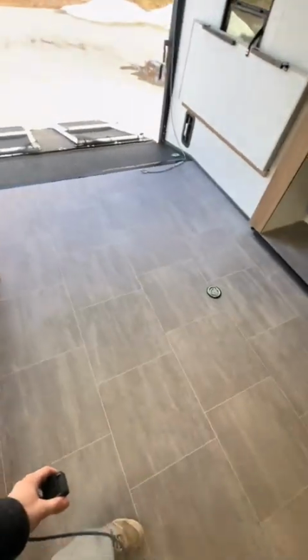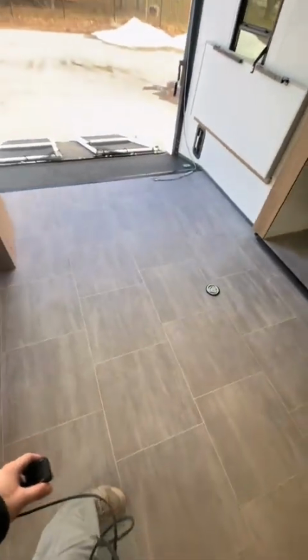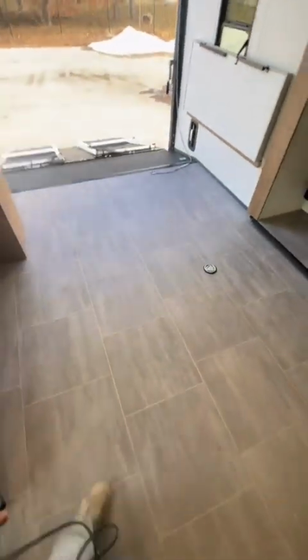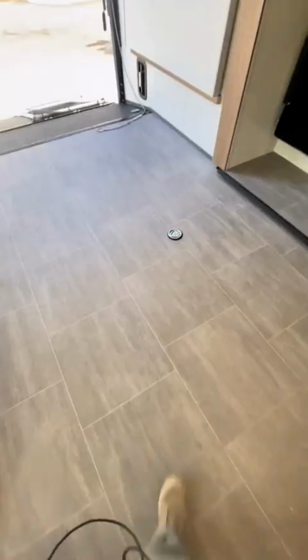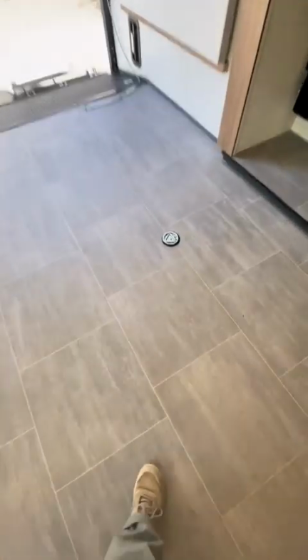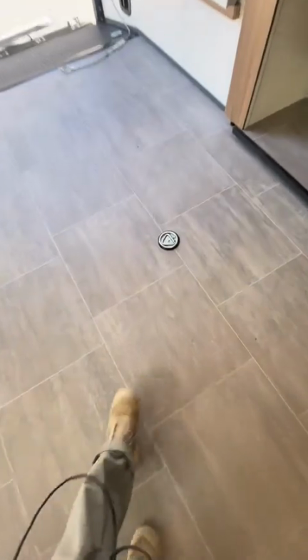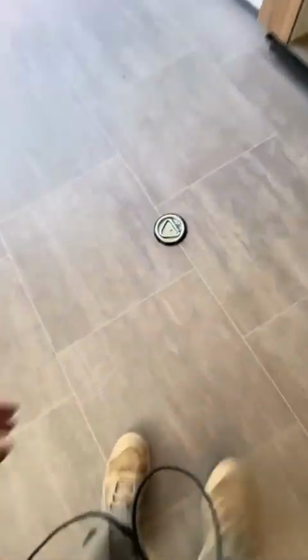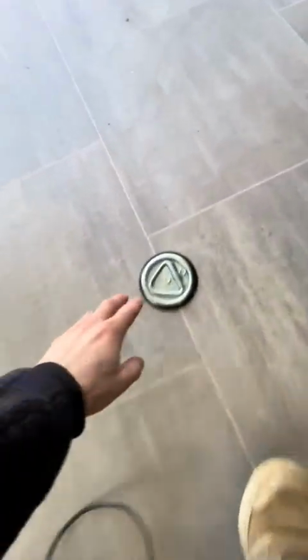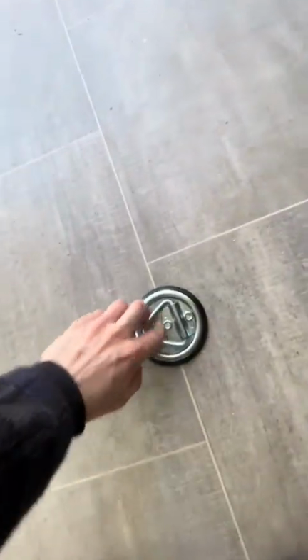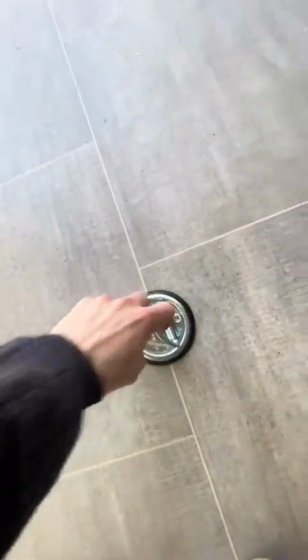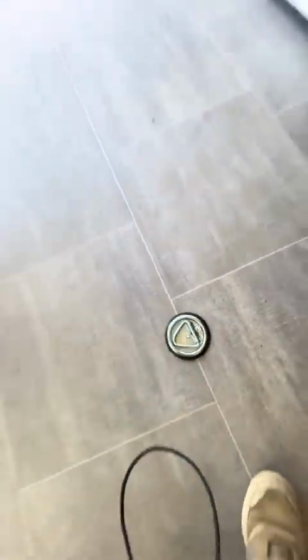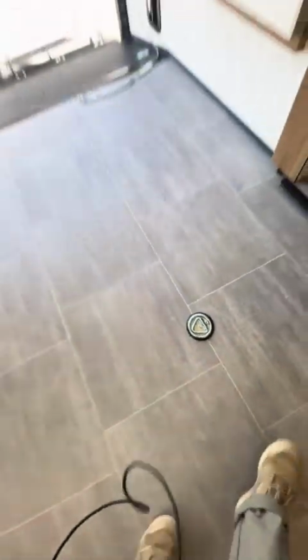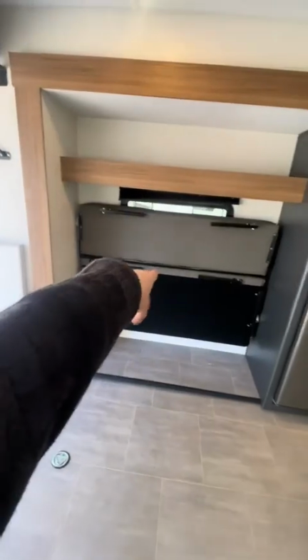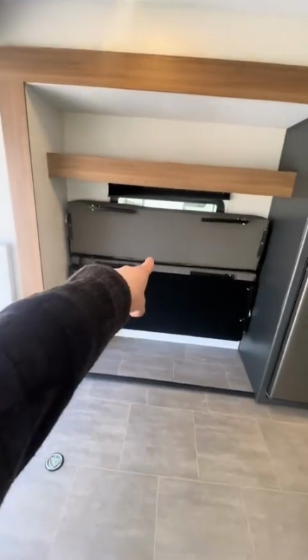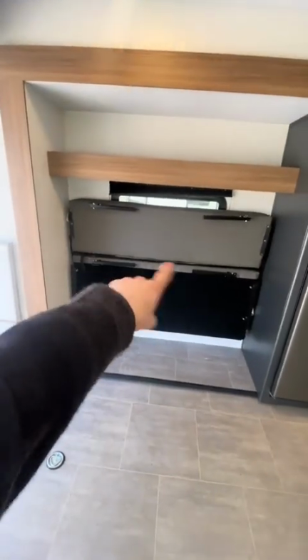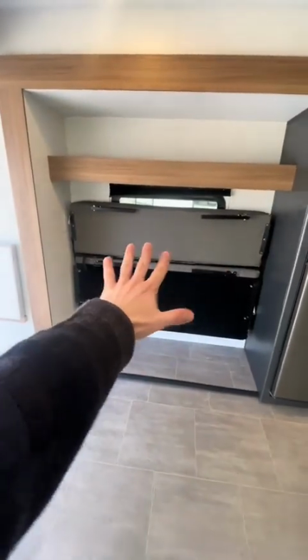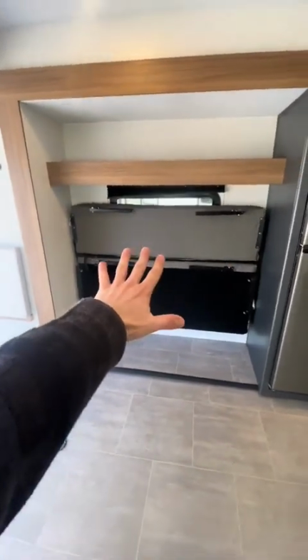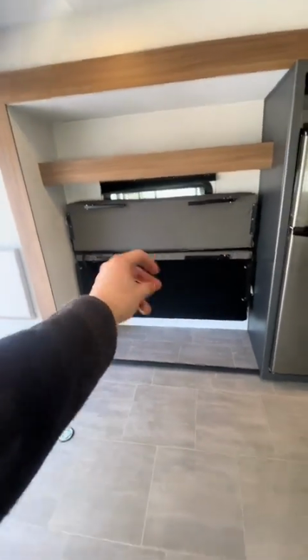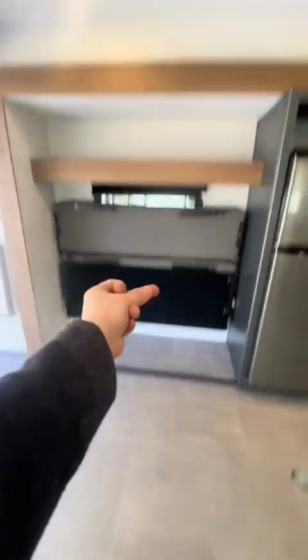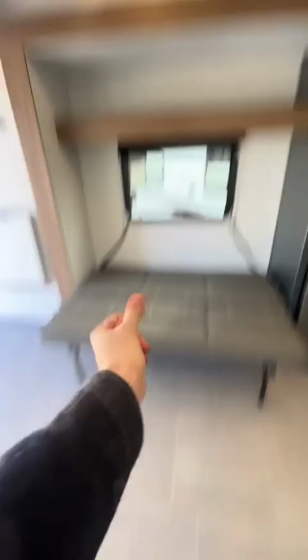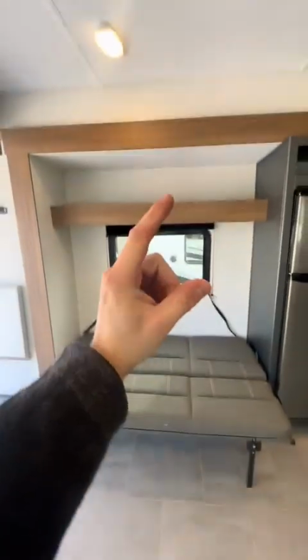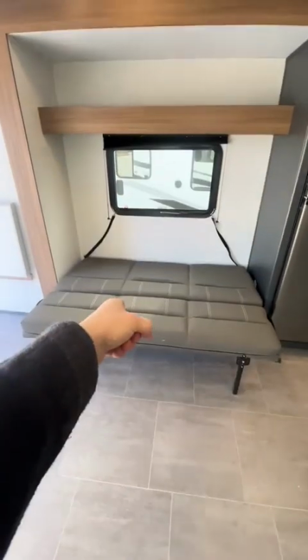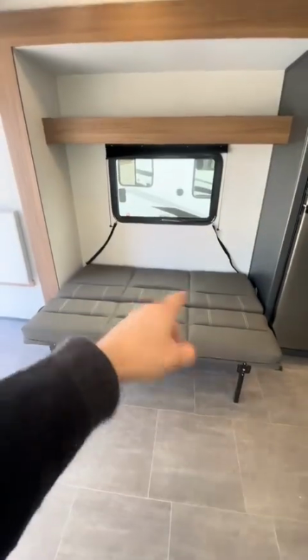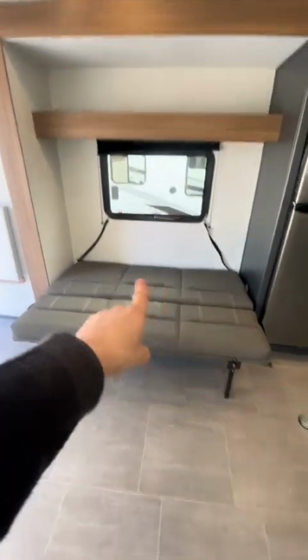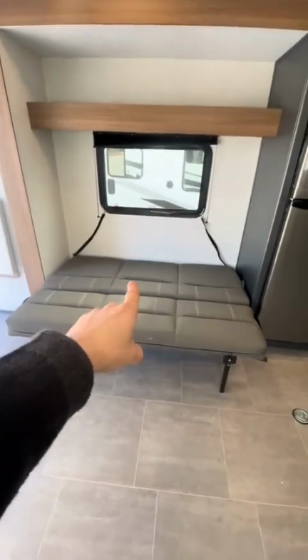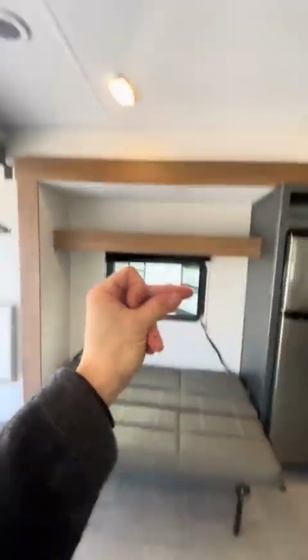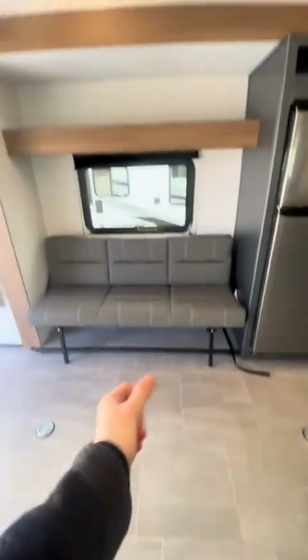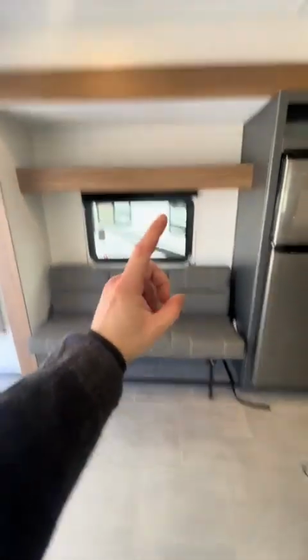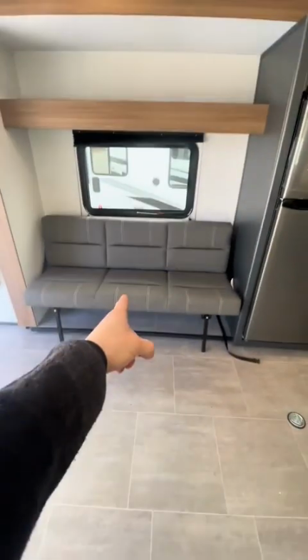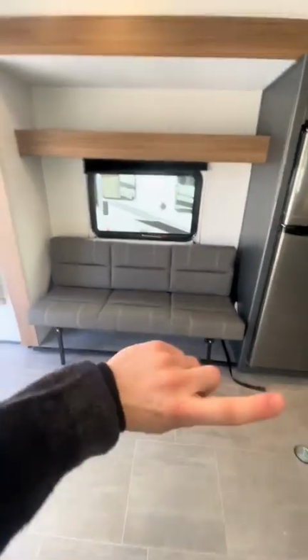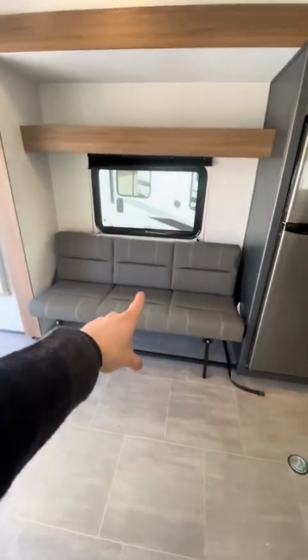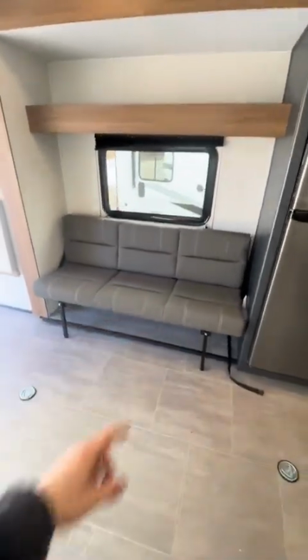Just watch out for the tie-downs — those will absolutely destroy your knees. This fold-down unit here can fold down into a bed, or you can fold it into a couch. Pretty neat, pretty versatile.